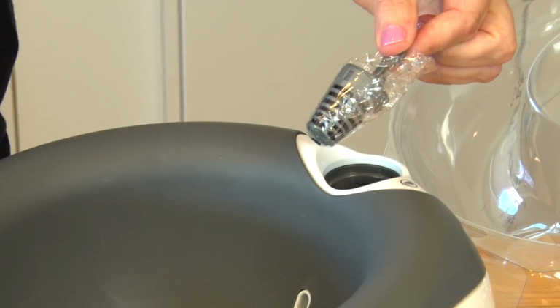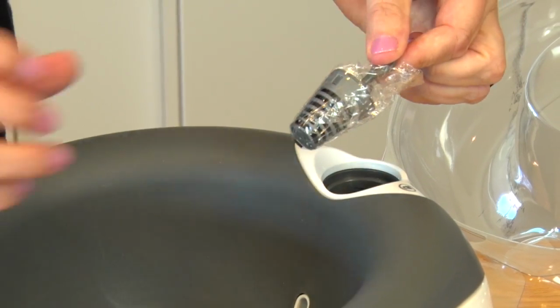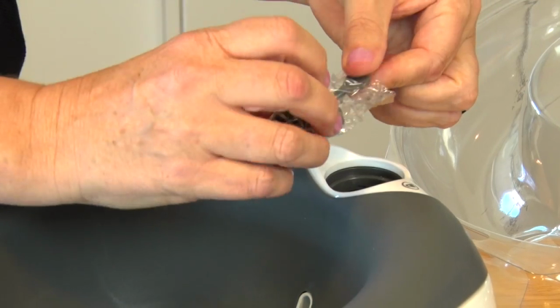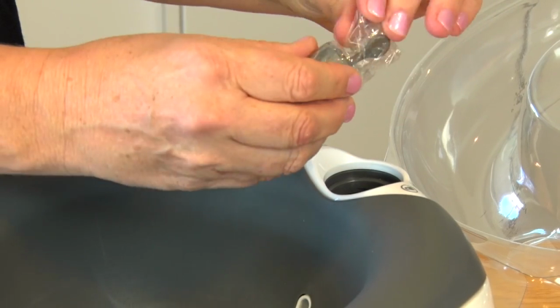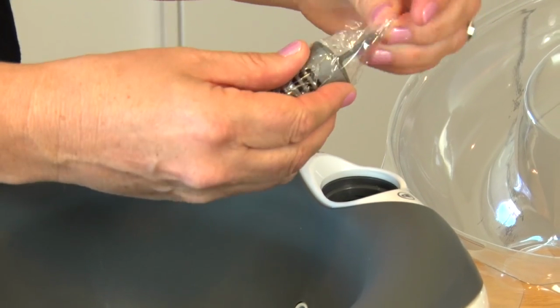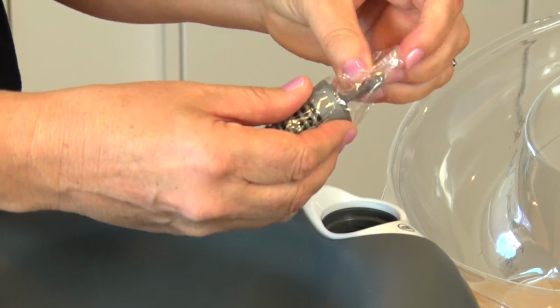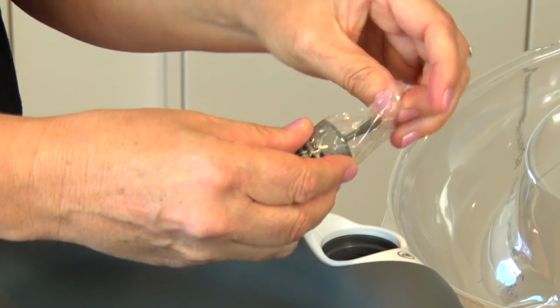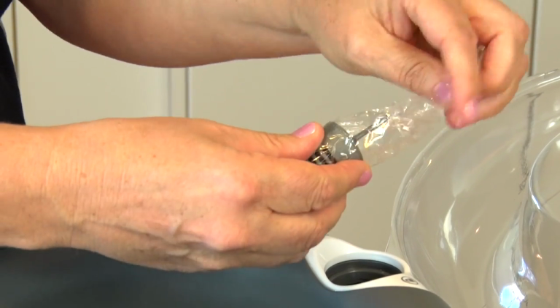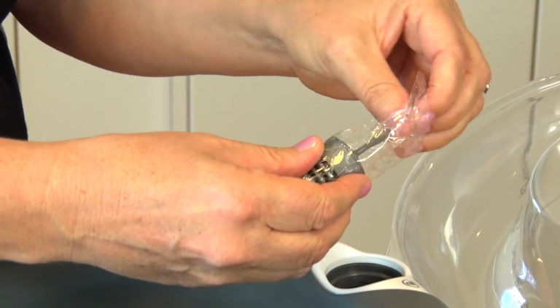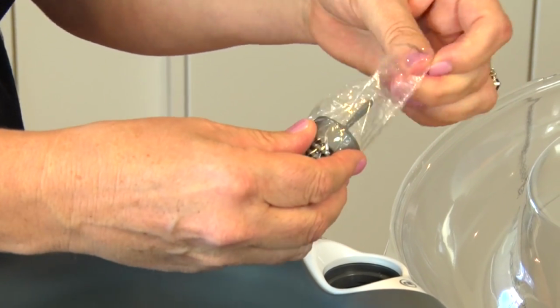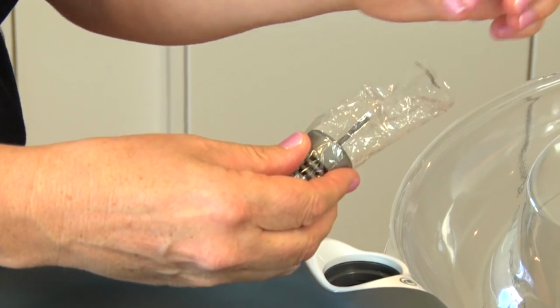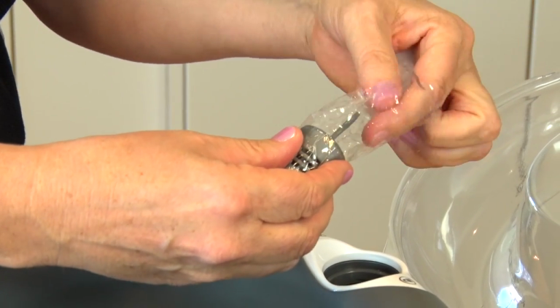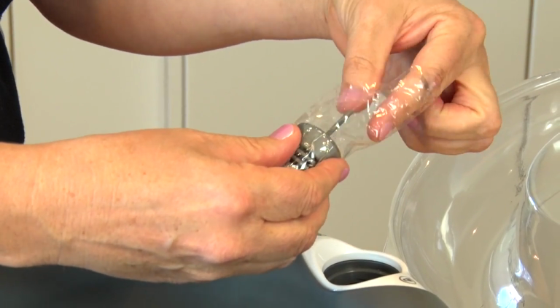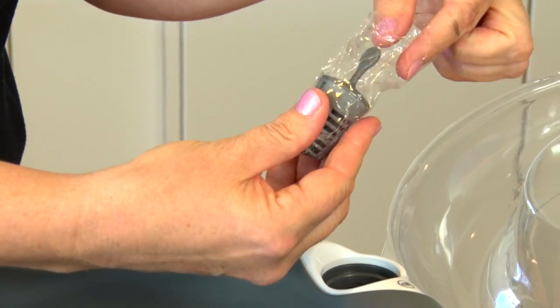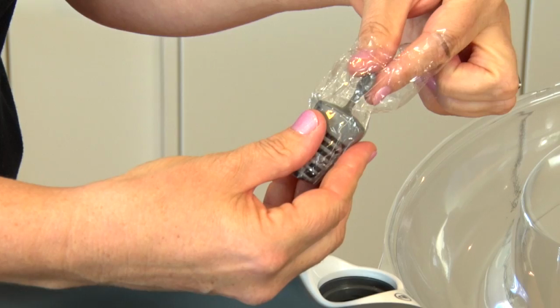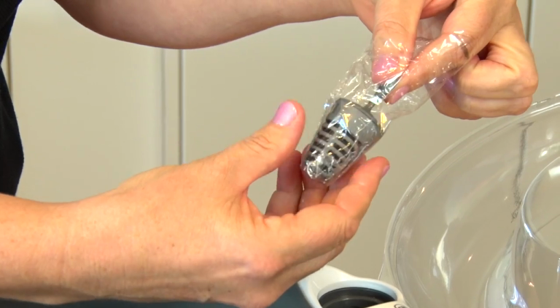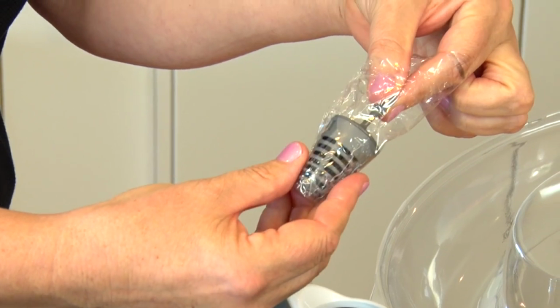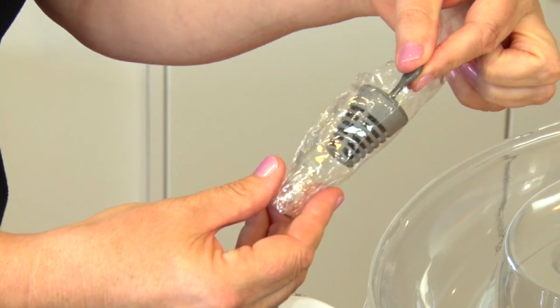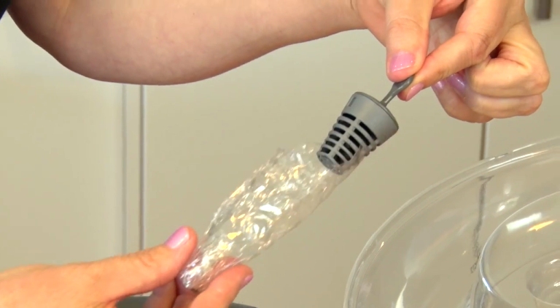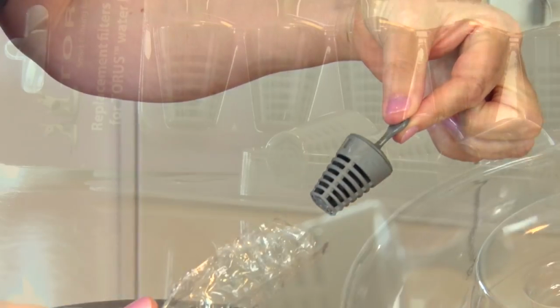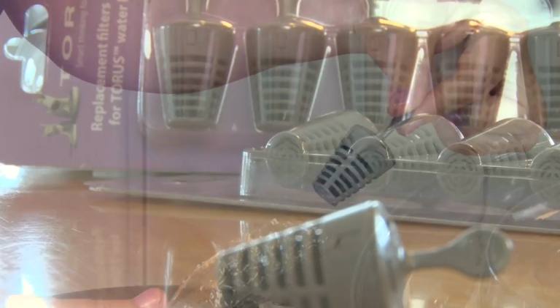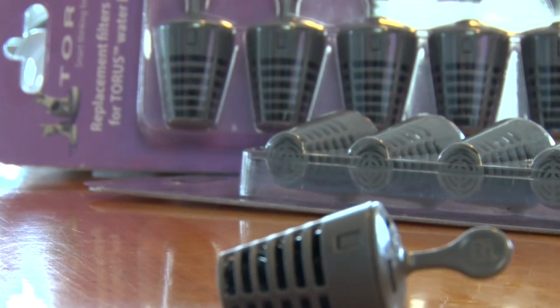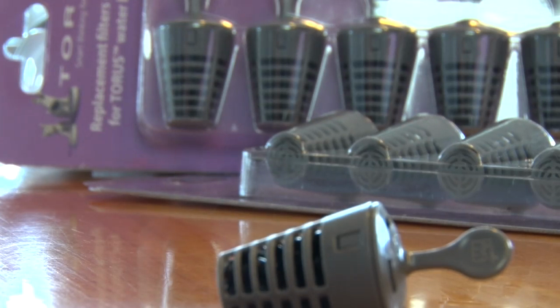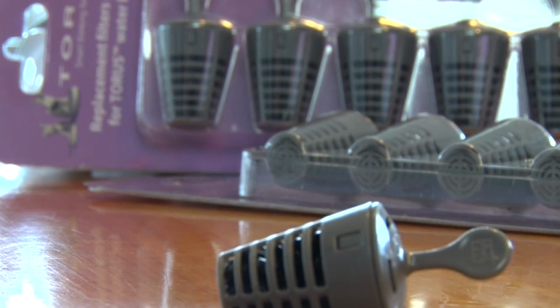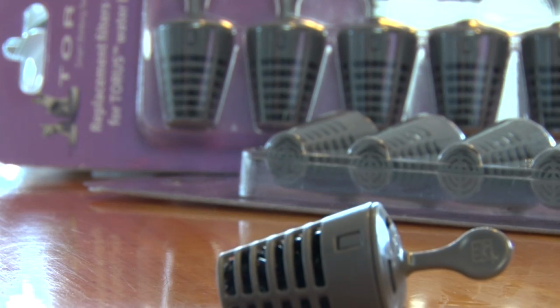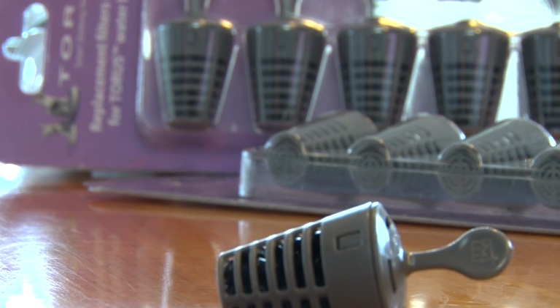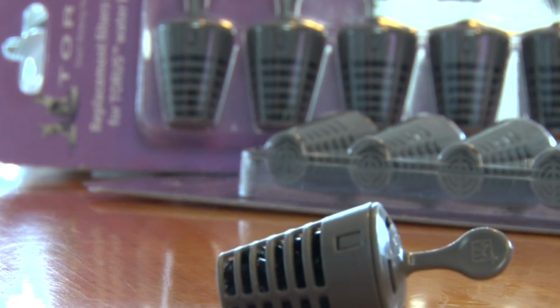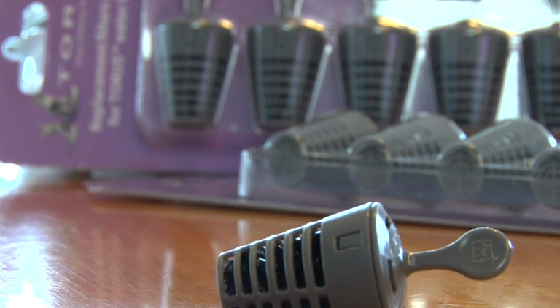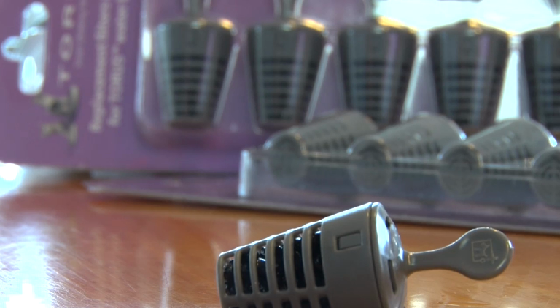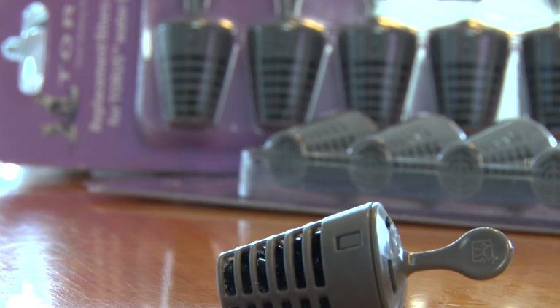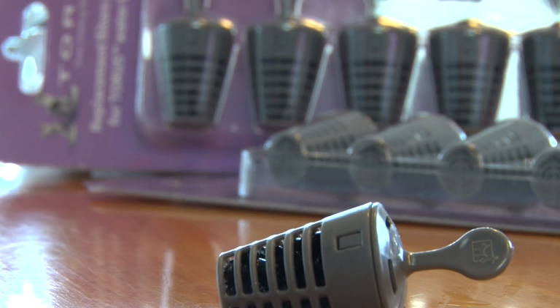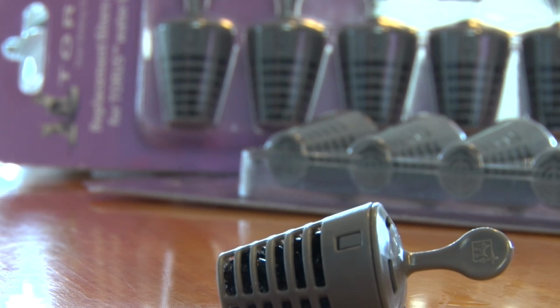Located at the top of the bowl is an active carbon filter. Pull this out and remove the outer packaging. Each Taurus bowl comes with one carbon filter. This lasts approximately one month.